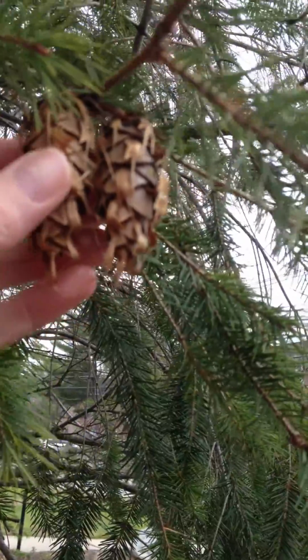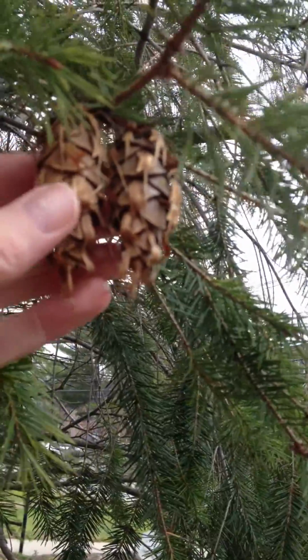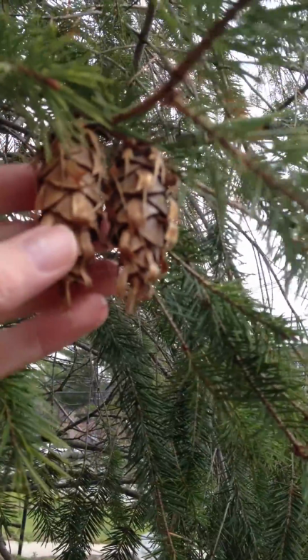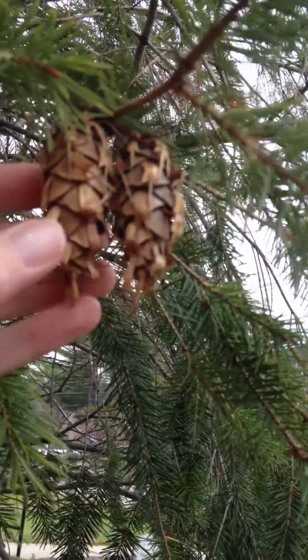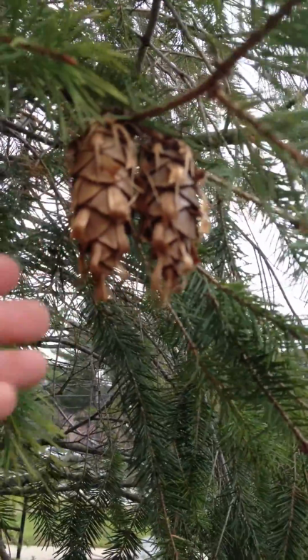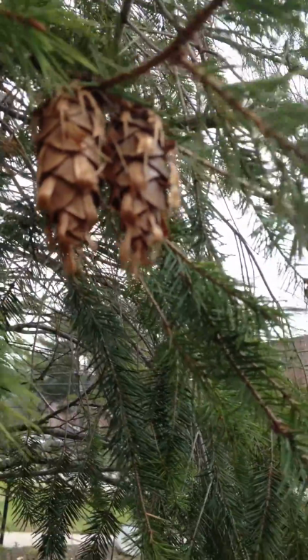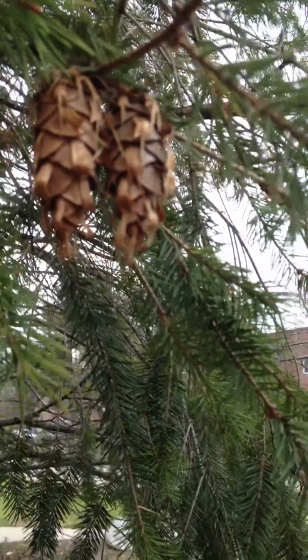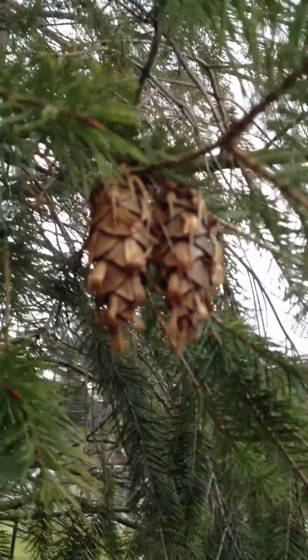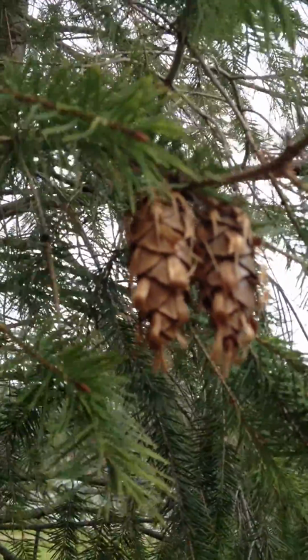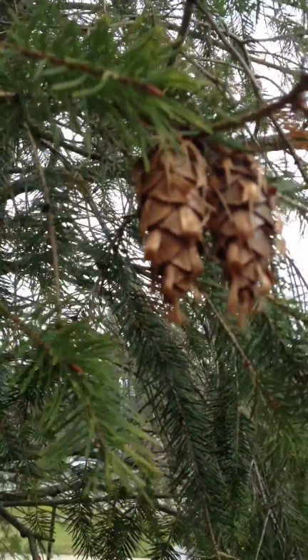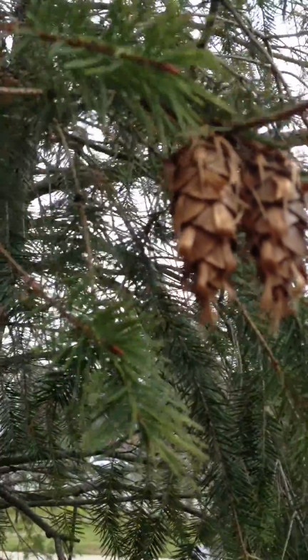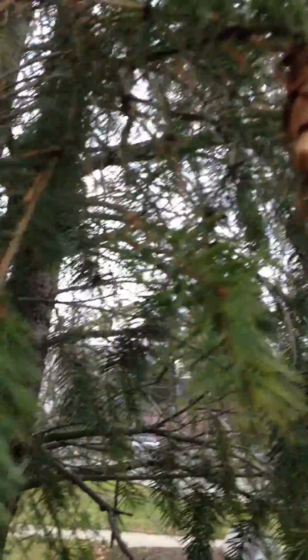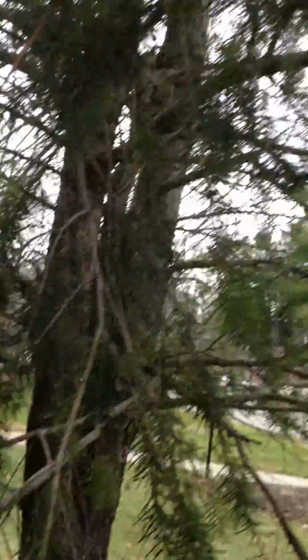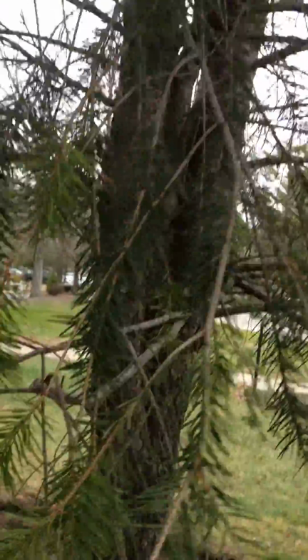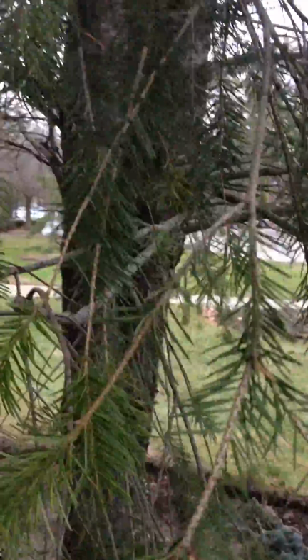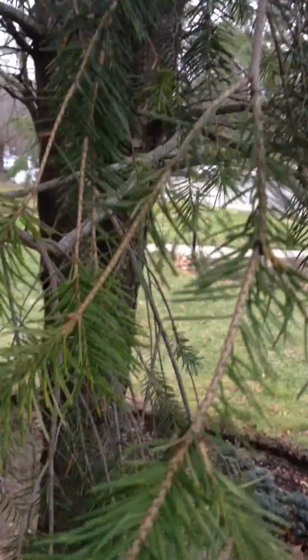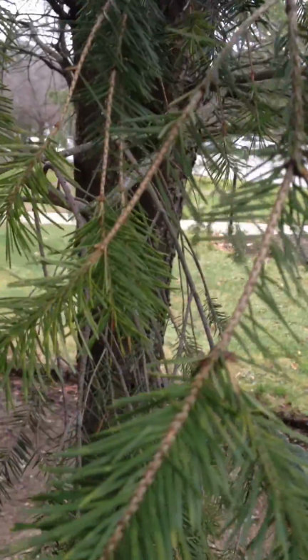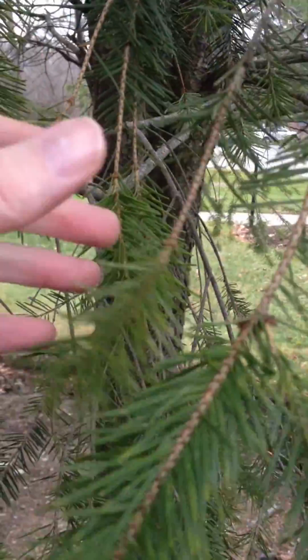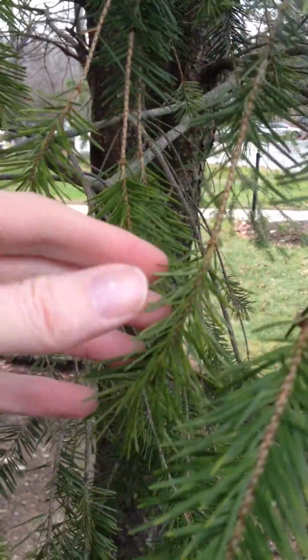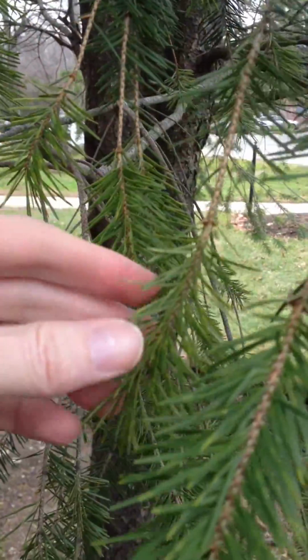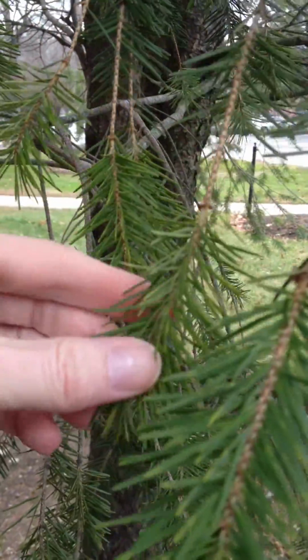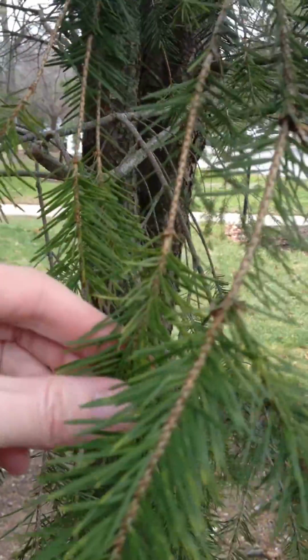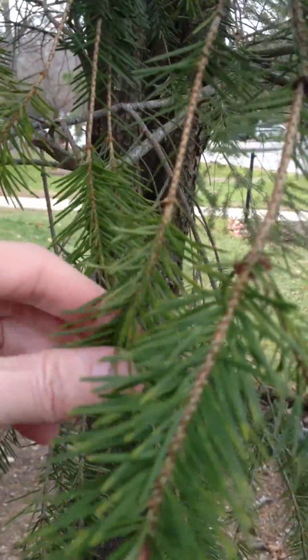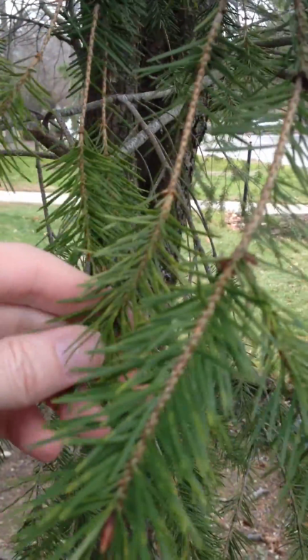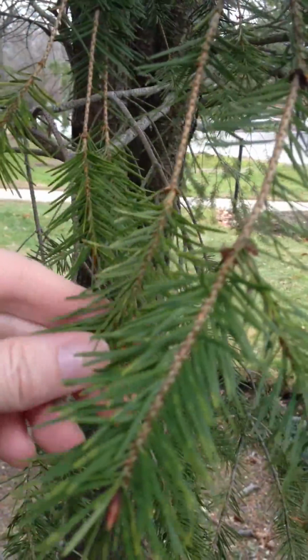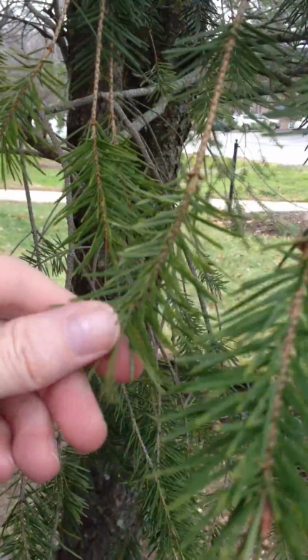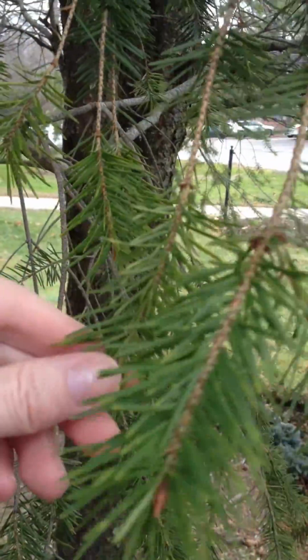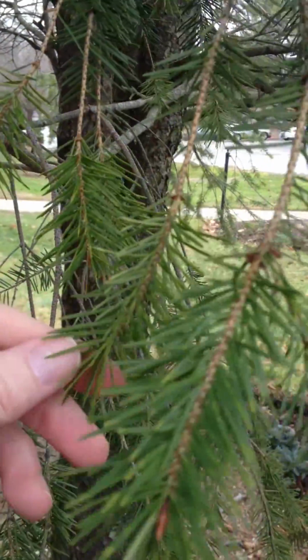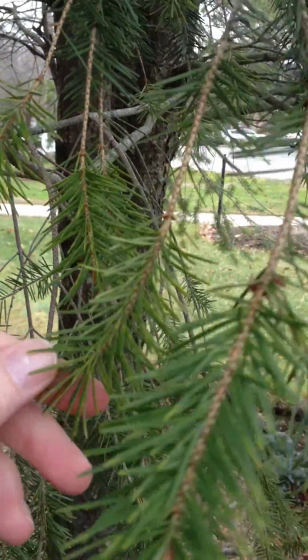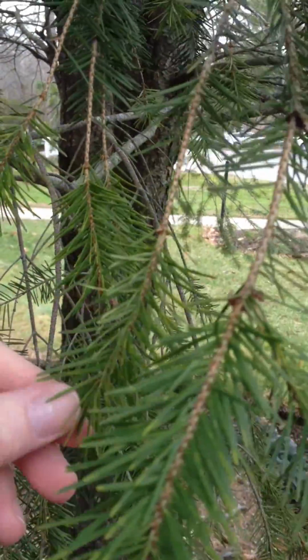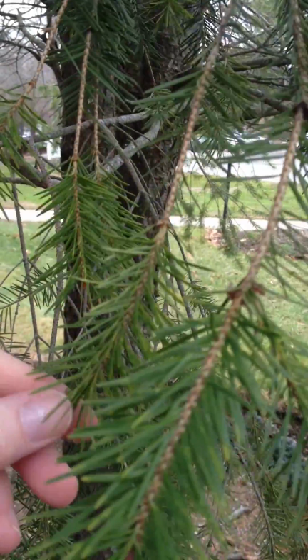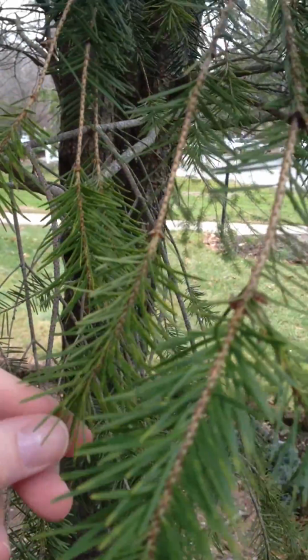They pluck right off the tree pretty easily. You can see the branches are just a little bit kind of spindly, not a whole lot to them, almost kind of looks like a Christmas tree.